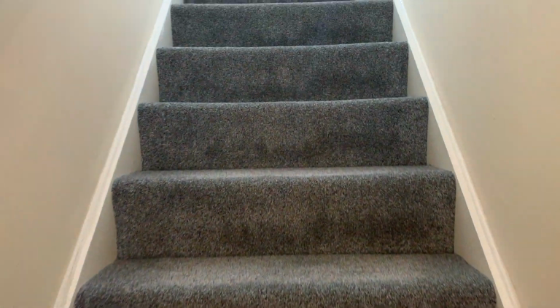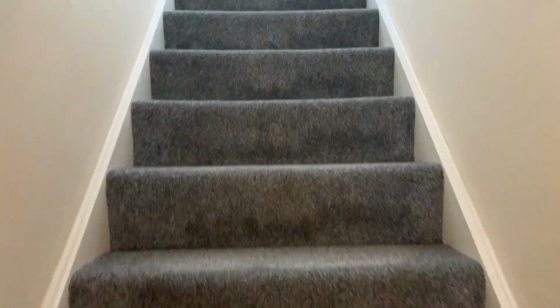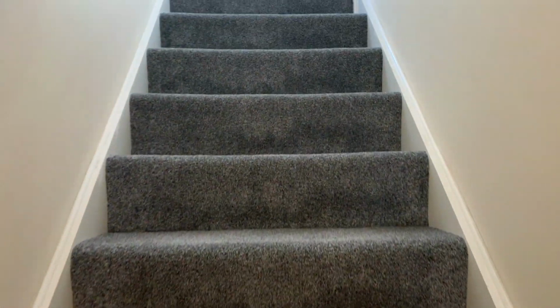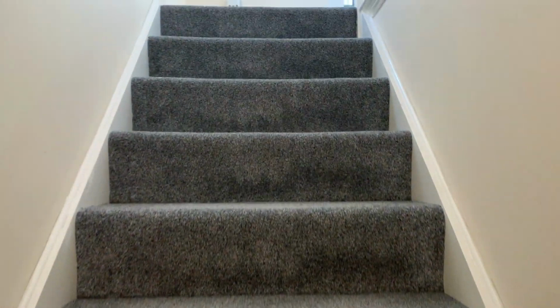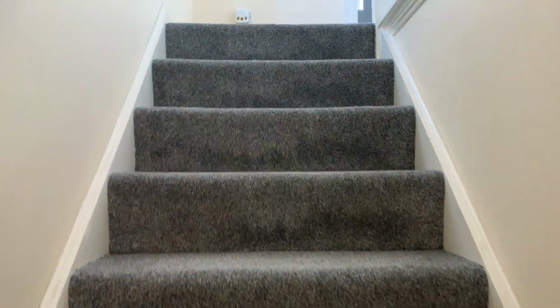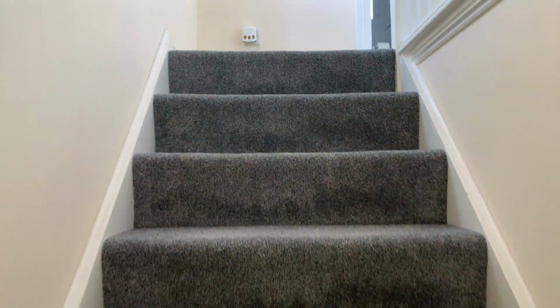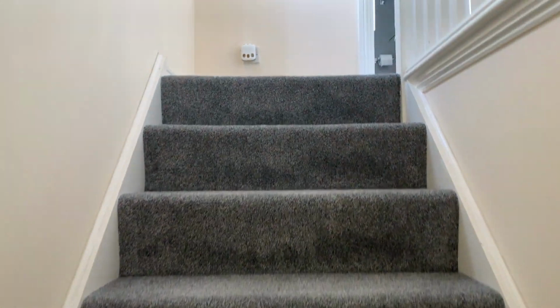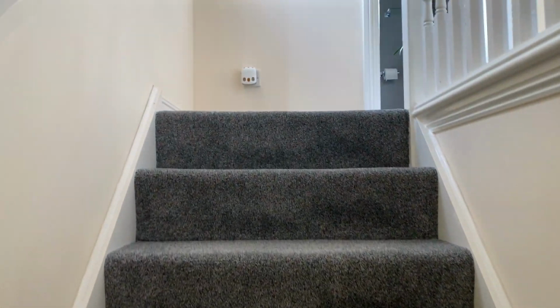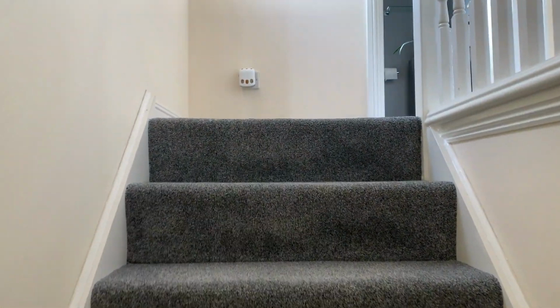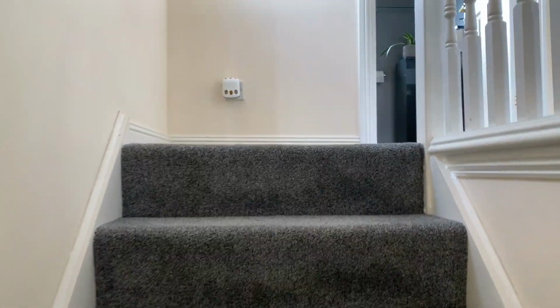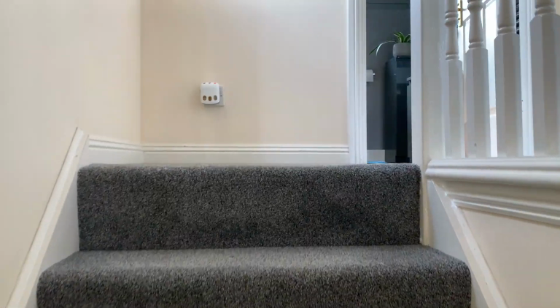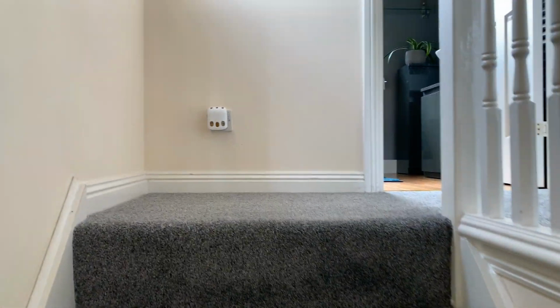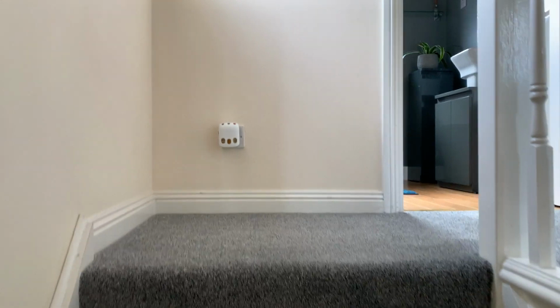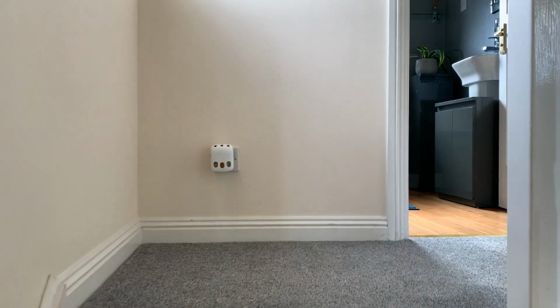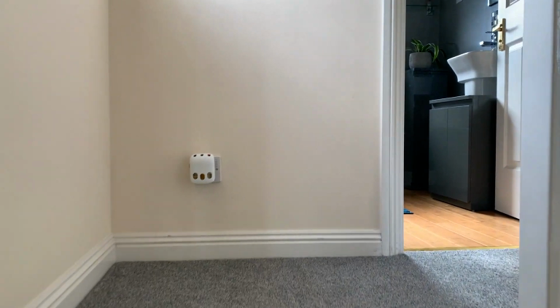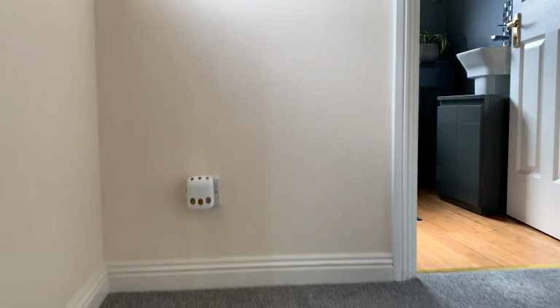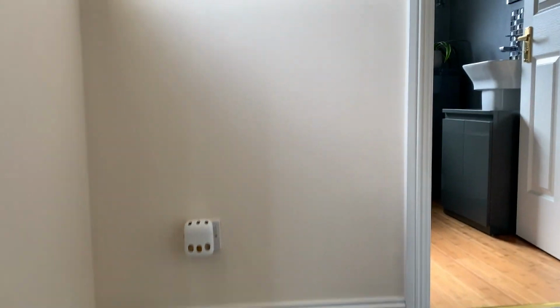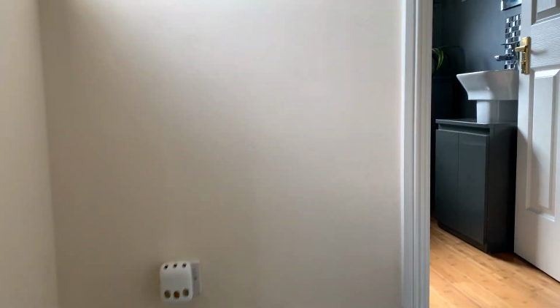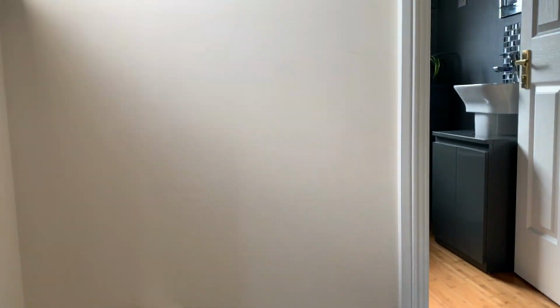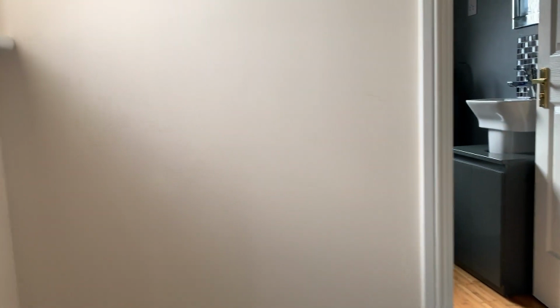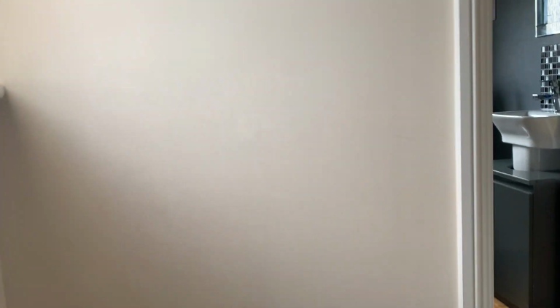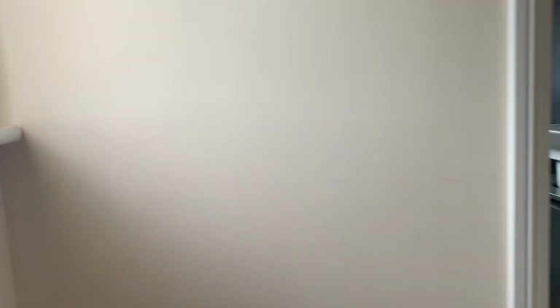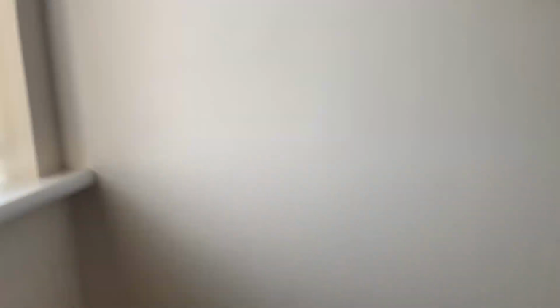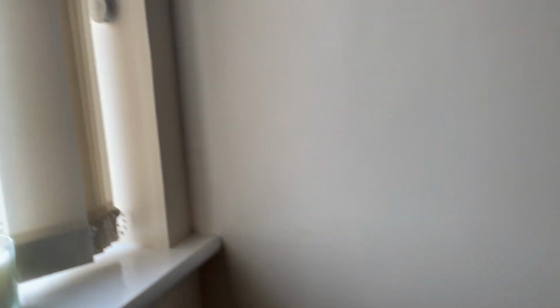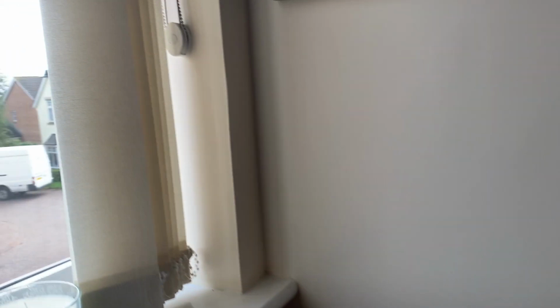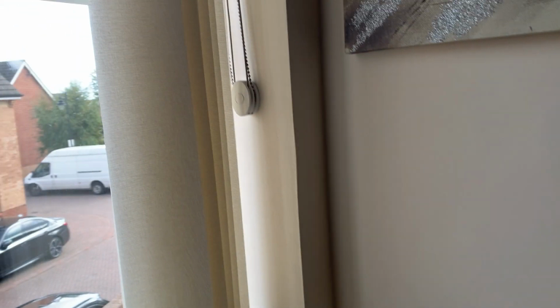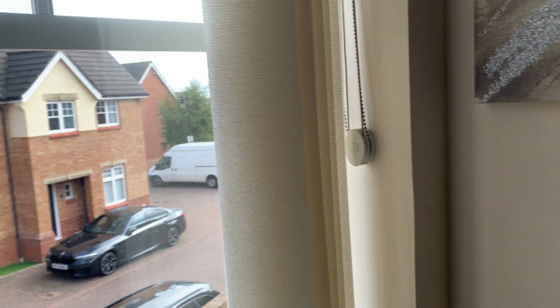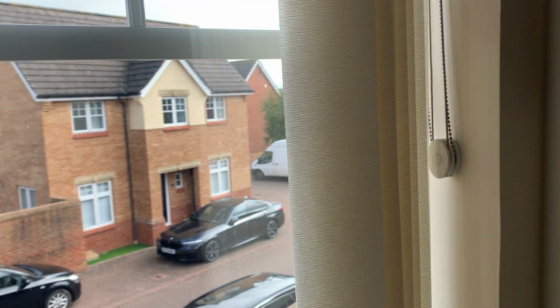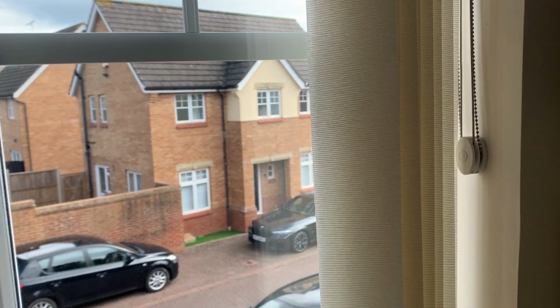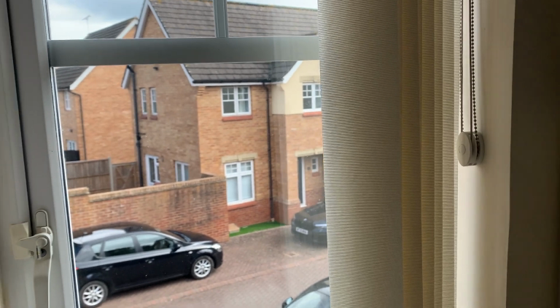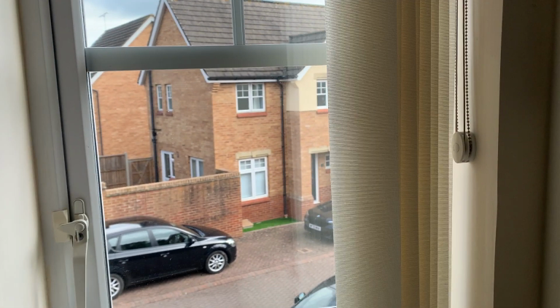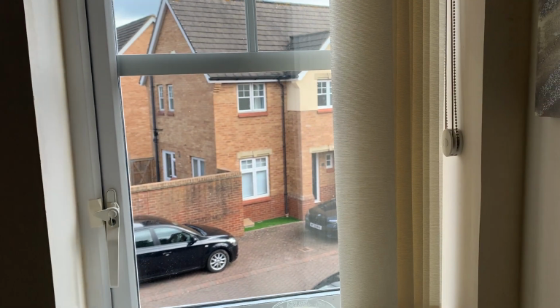Heading upstairs, there is a nice light landing benefiting from a window to the side elevation.